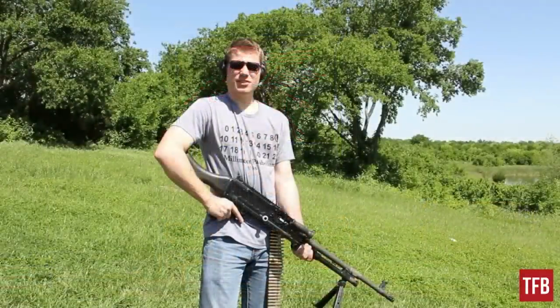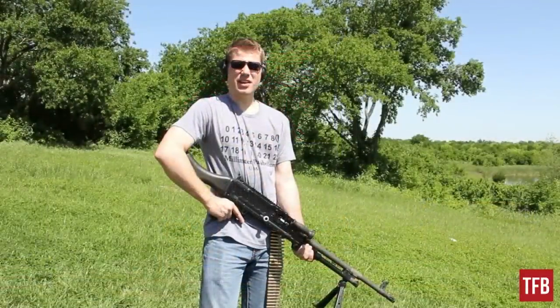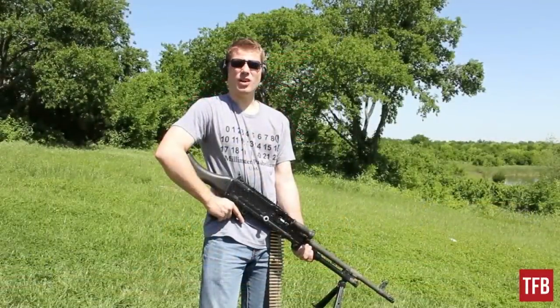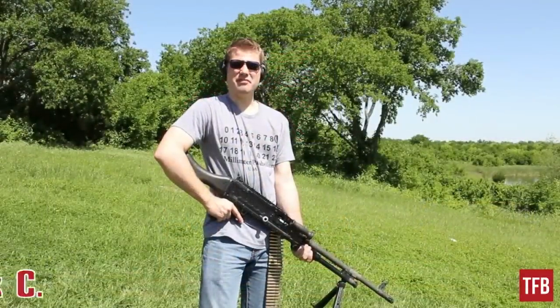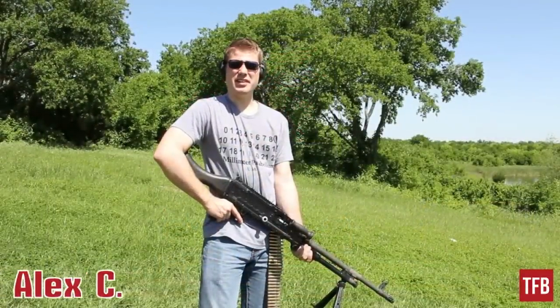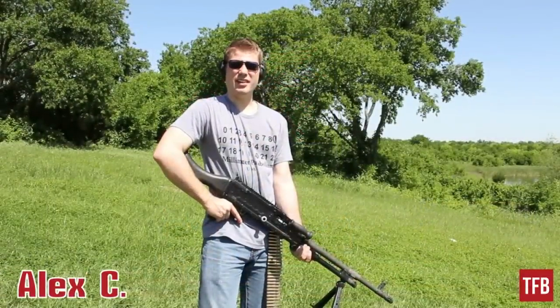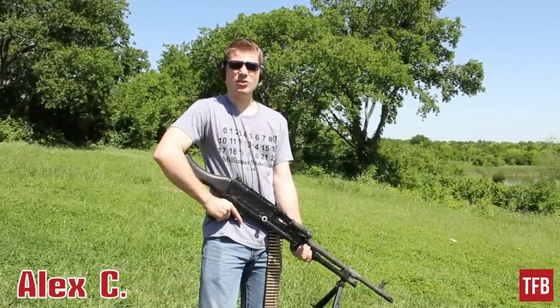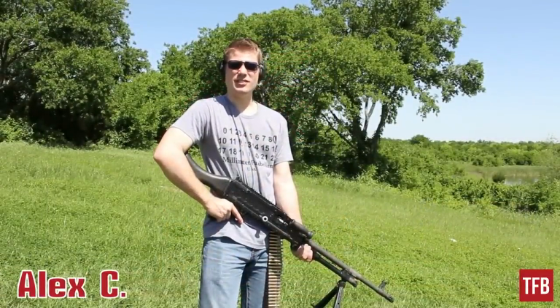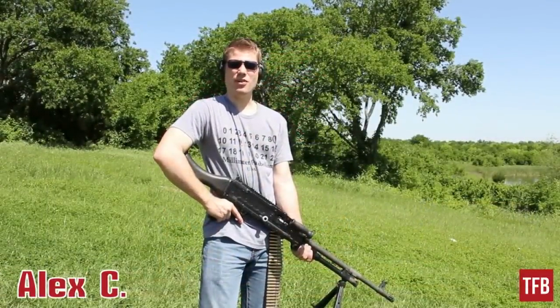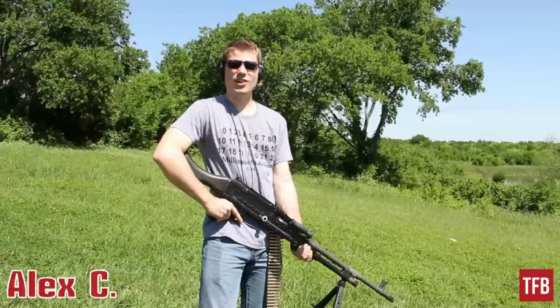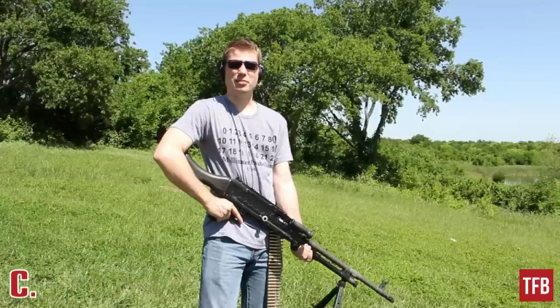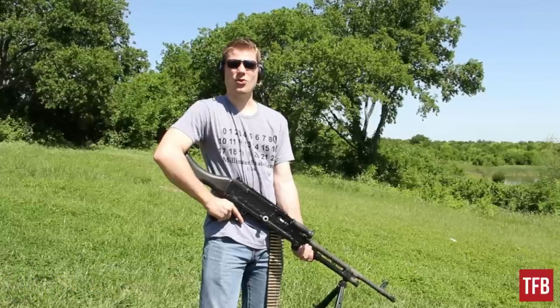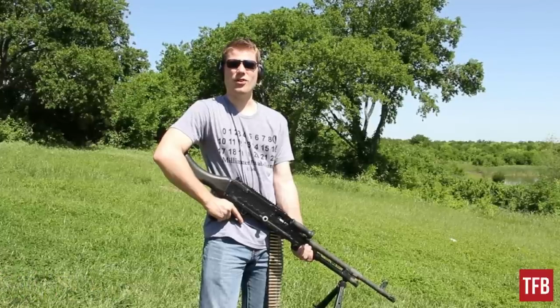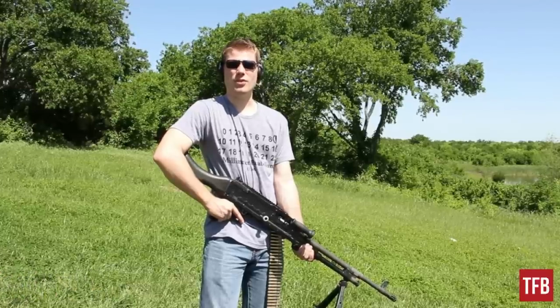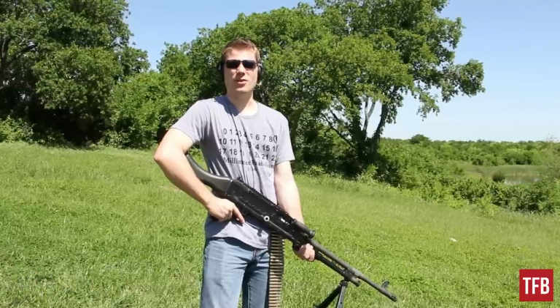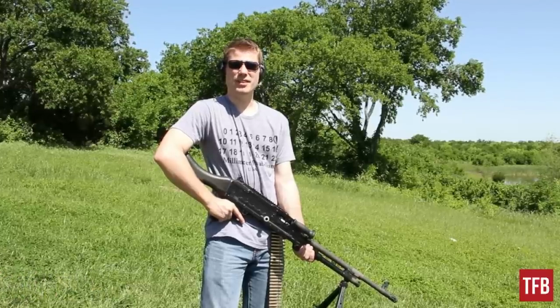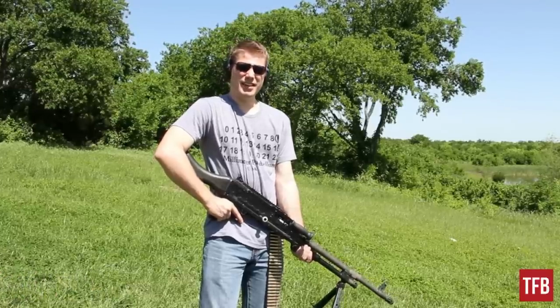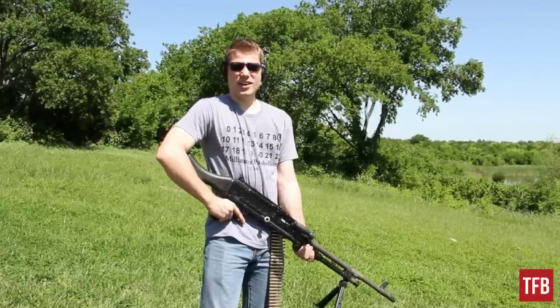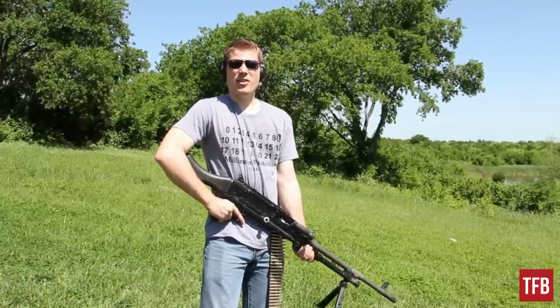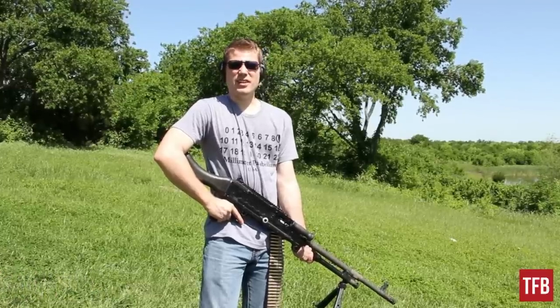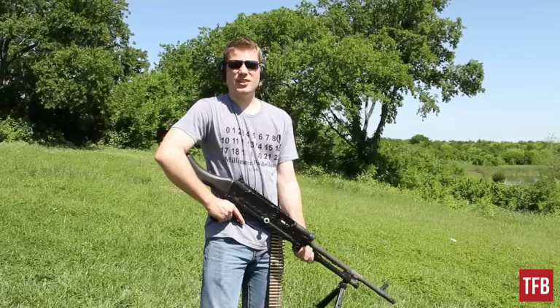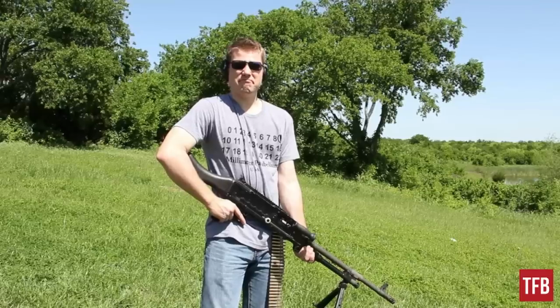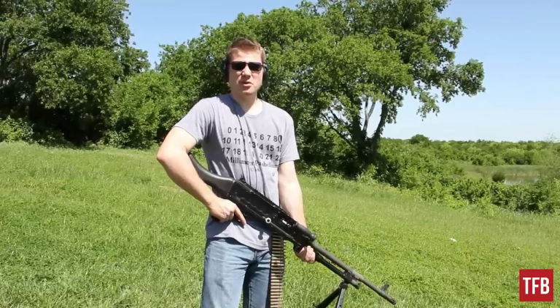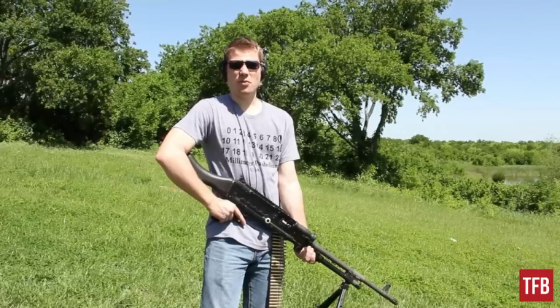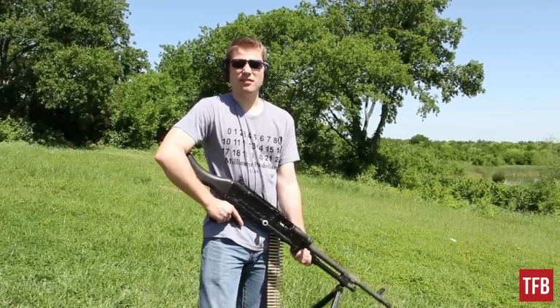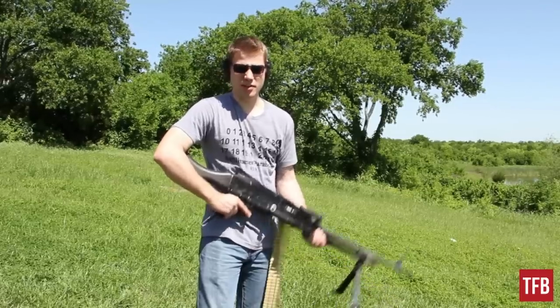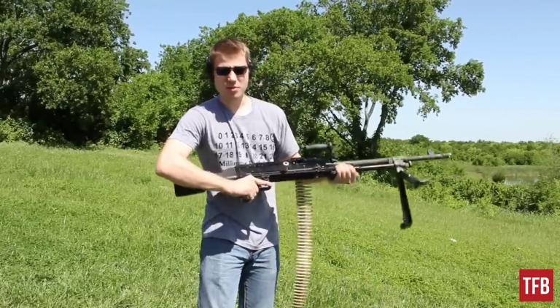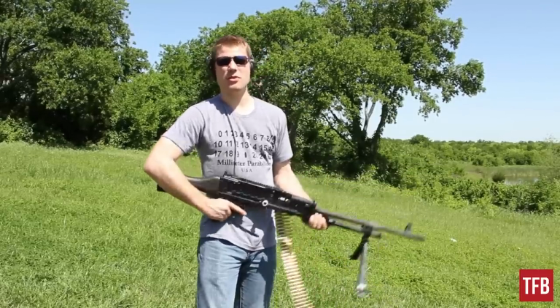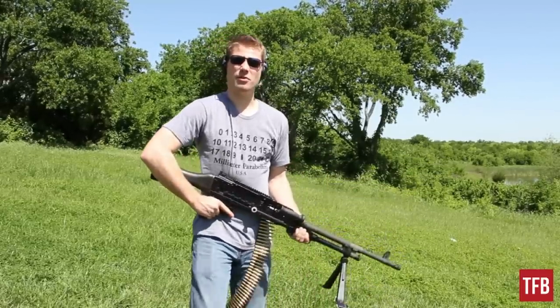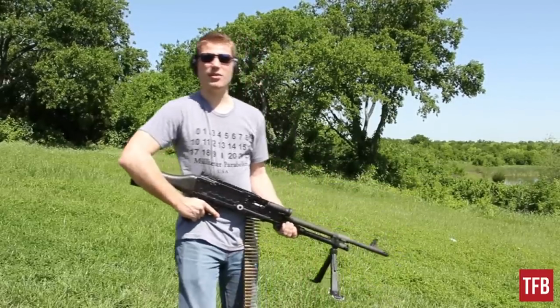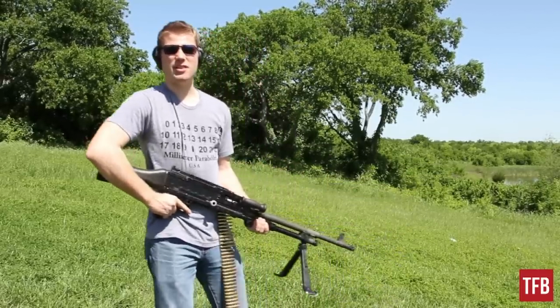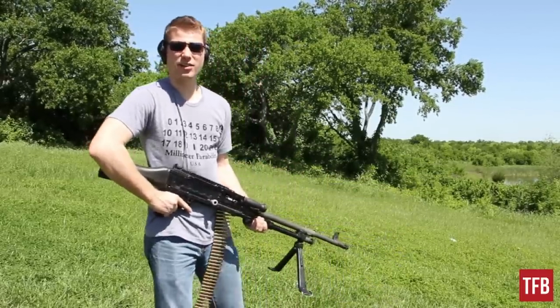So the other day I was watching TV and on a QVC type network, I saw where you could place an order for a 240 Bravo. I called the number and it was a pretty affordable price. So here we are with the 240 Bravo — we're going to see what it can do.